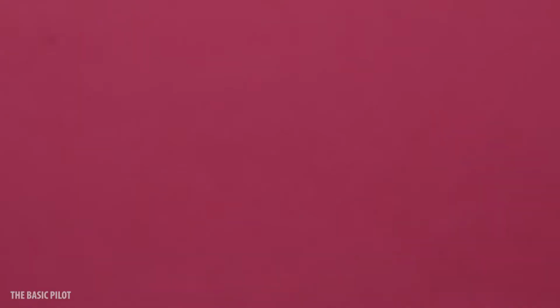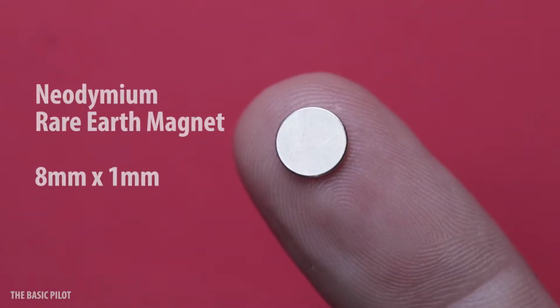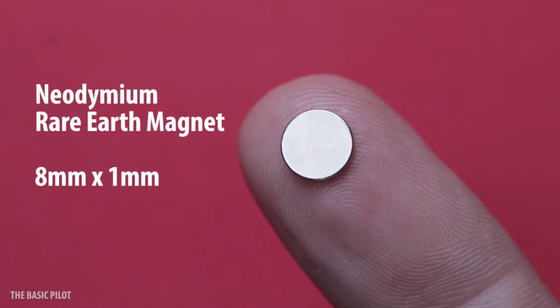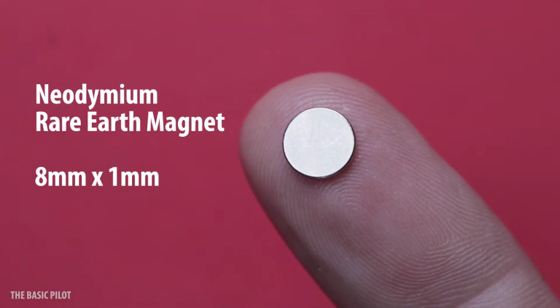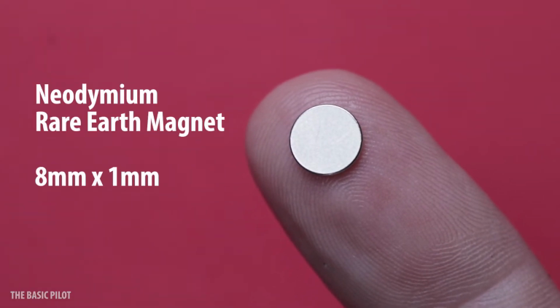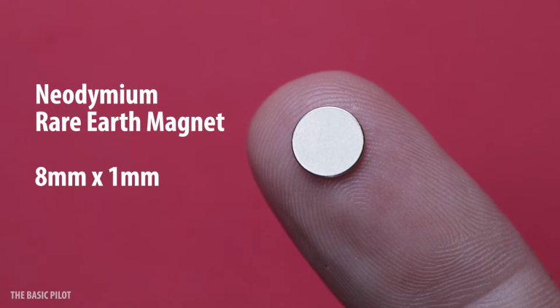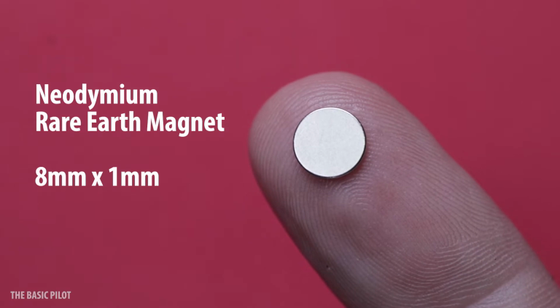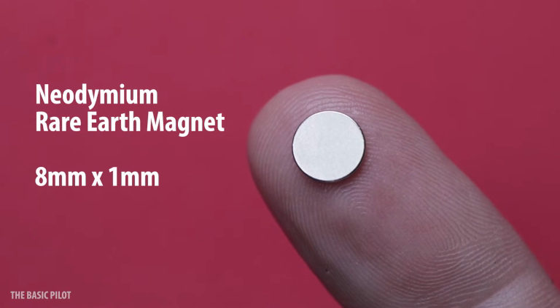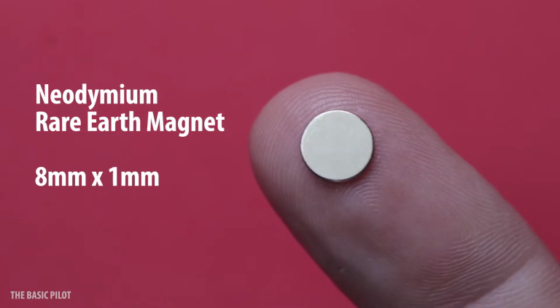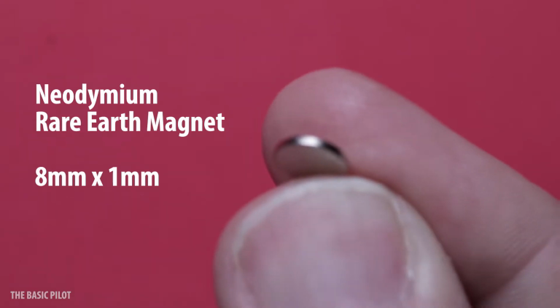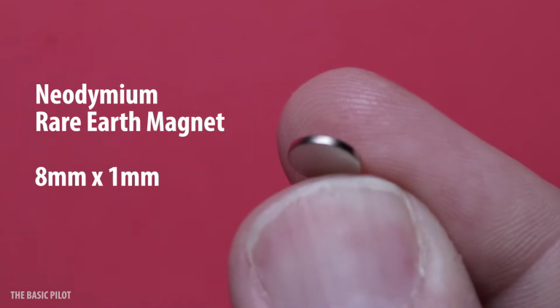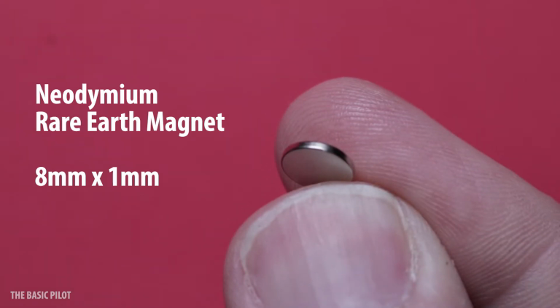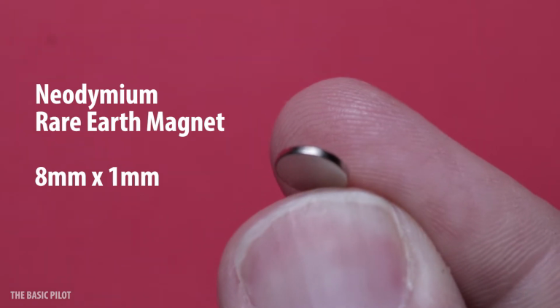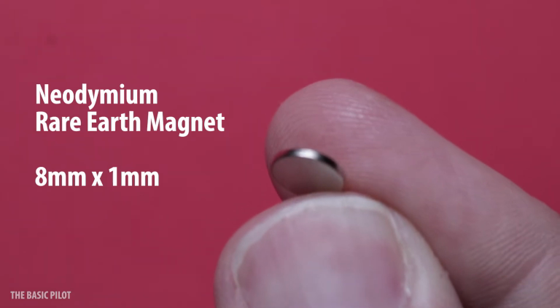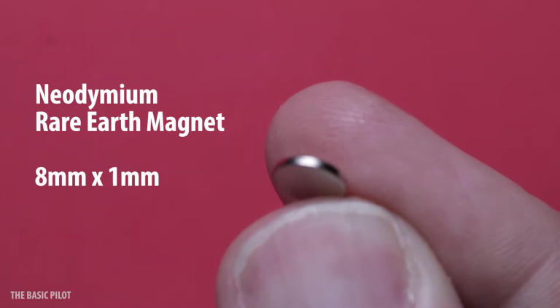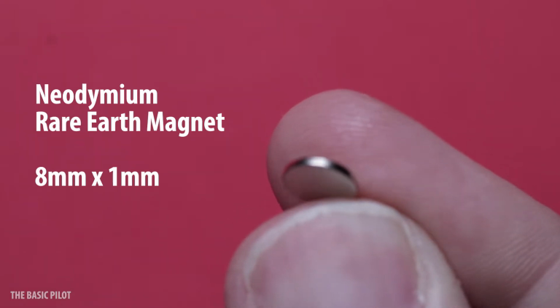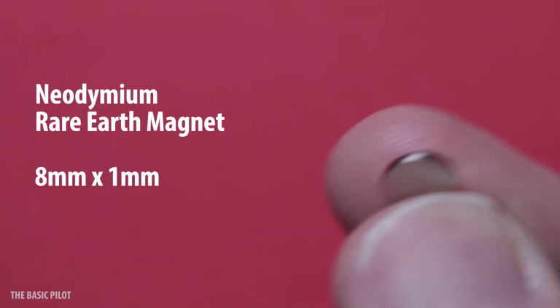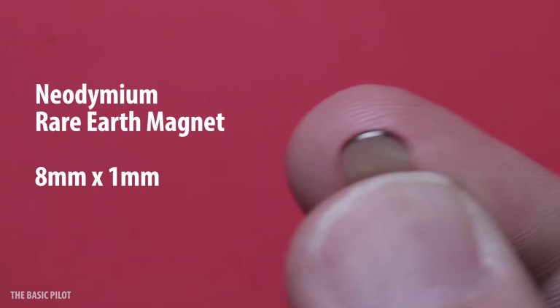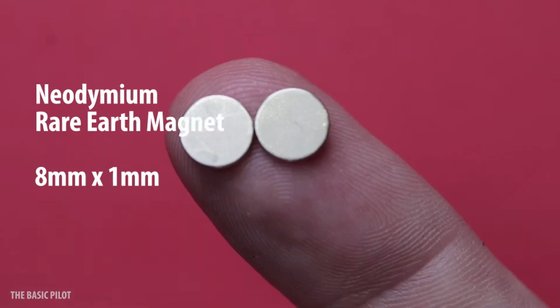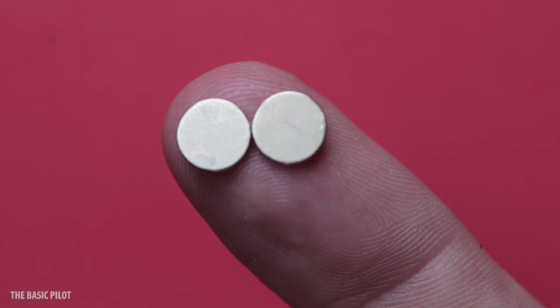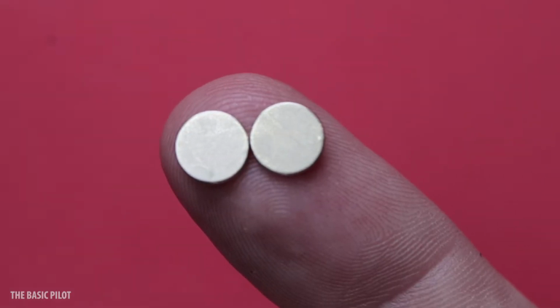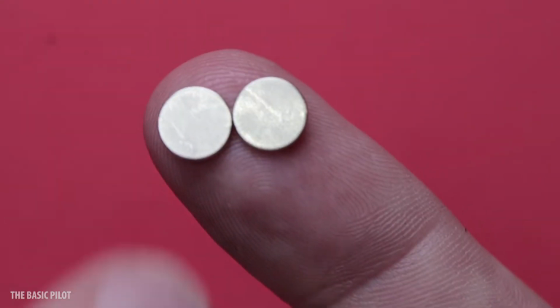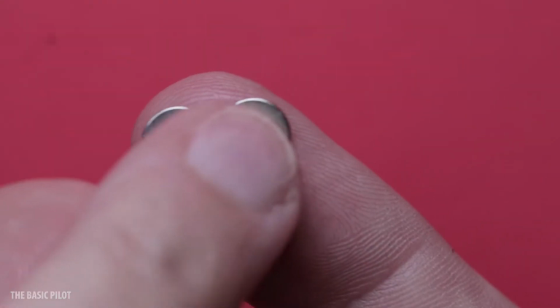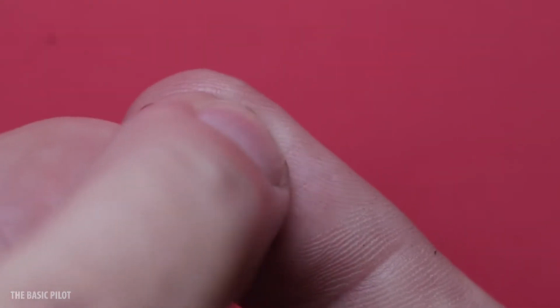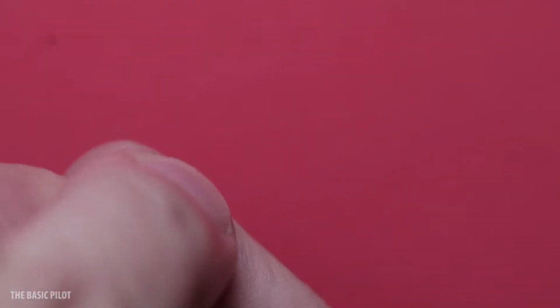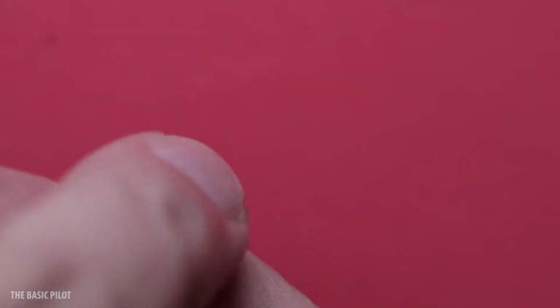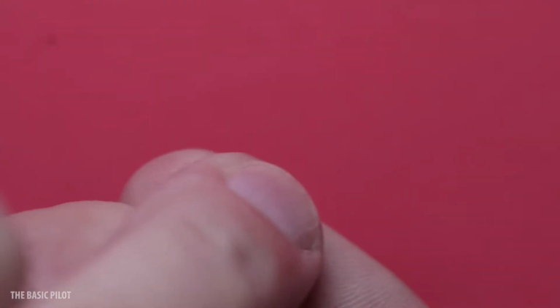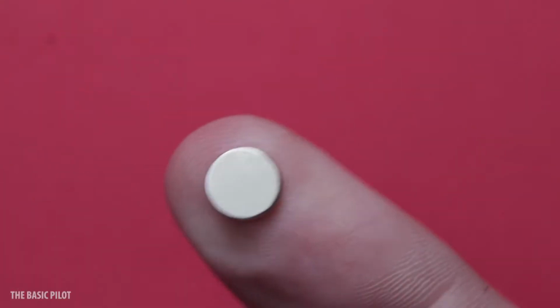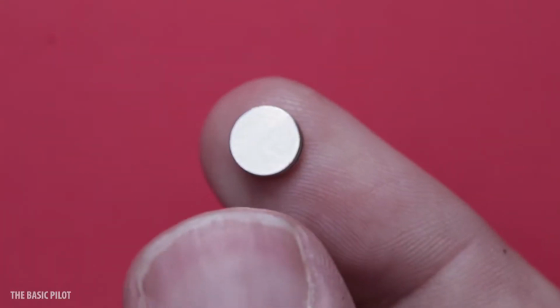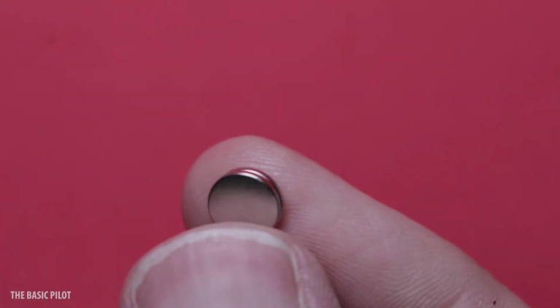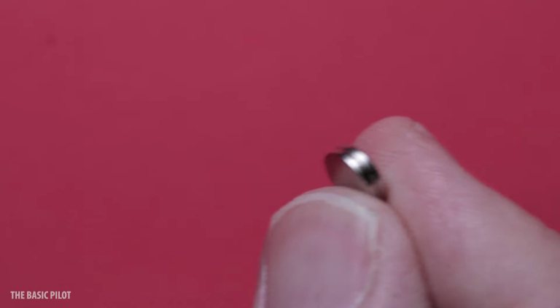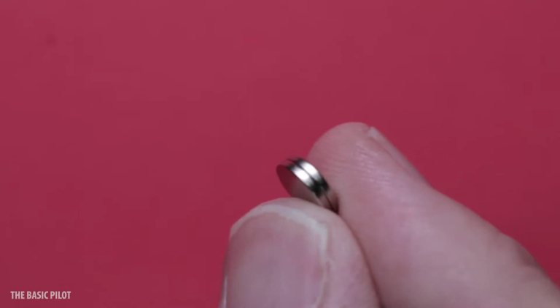I'm using a round 8mm by 1mm thick neodymium magnet that I got from eBay — I'll have the link in the description. I'm actually using two of them to get the proper strength. I'm going to be using these on an iPhone 6S Plus.